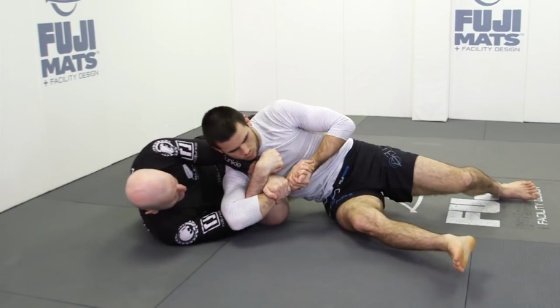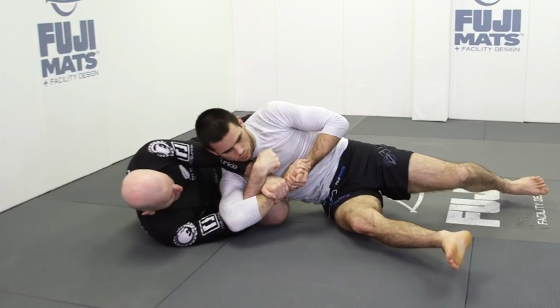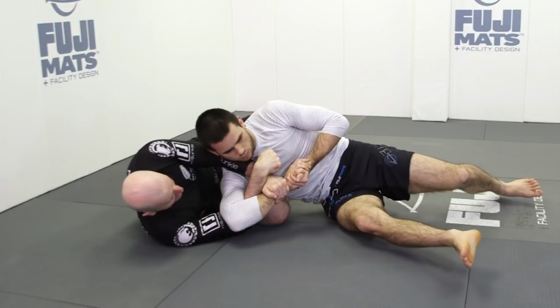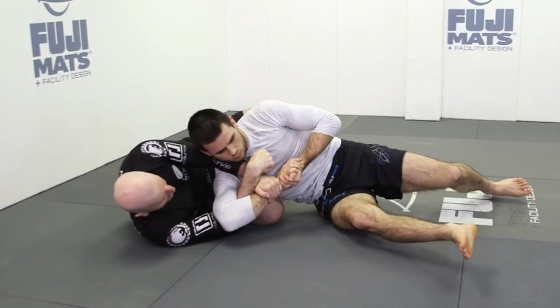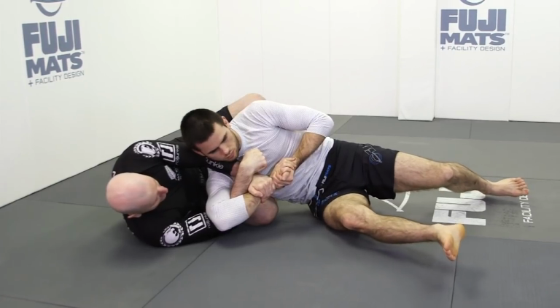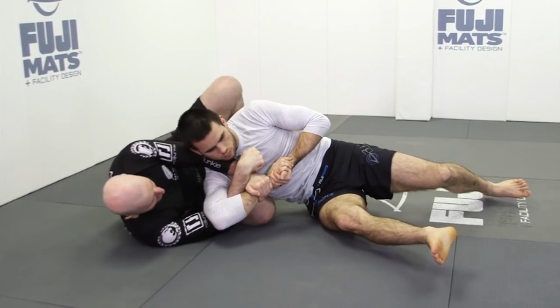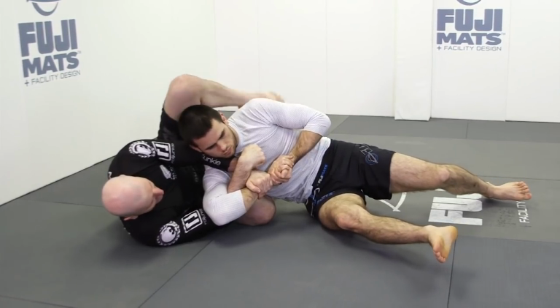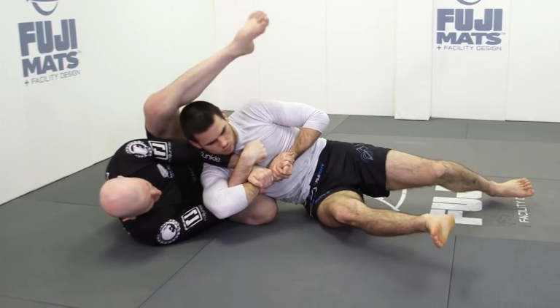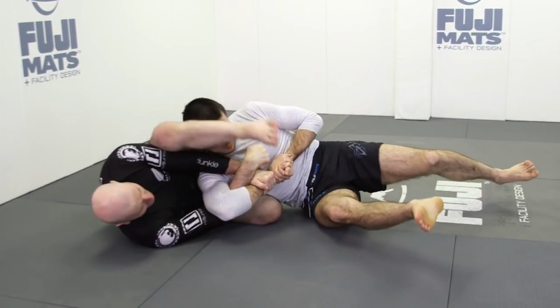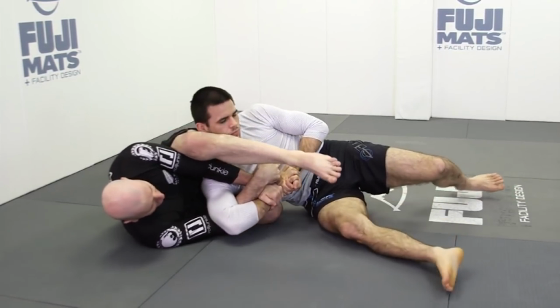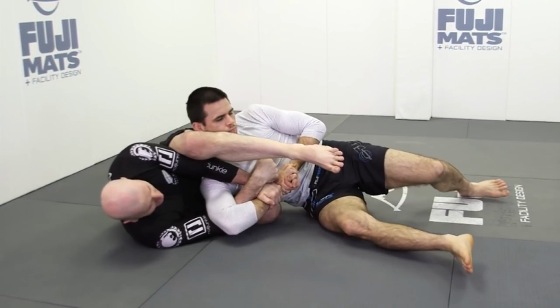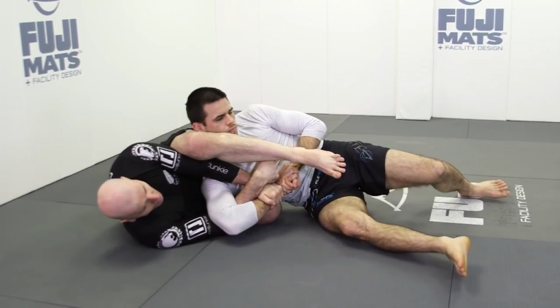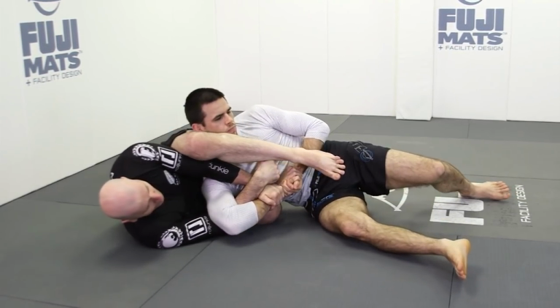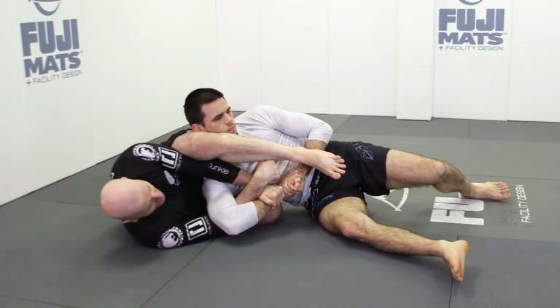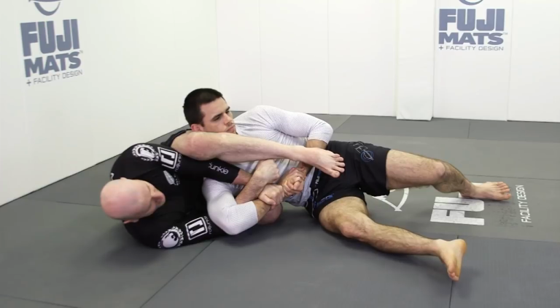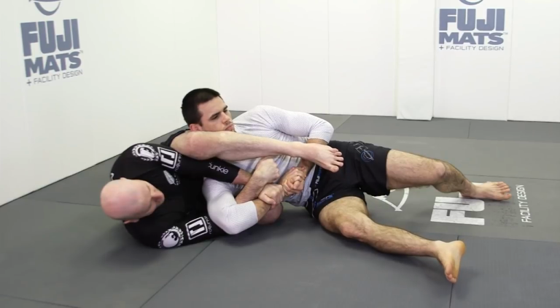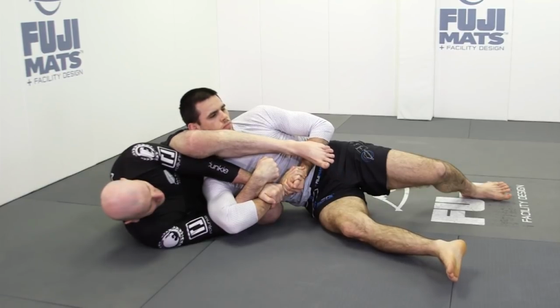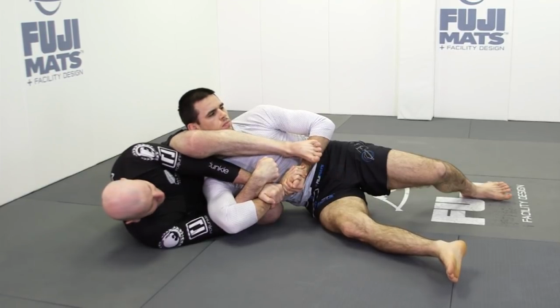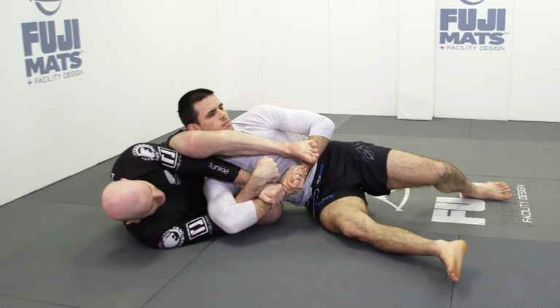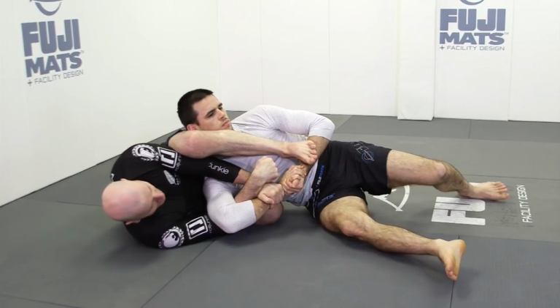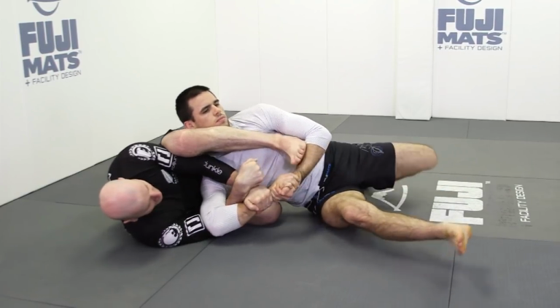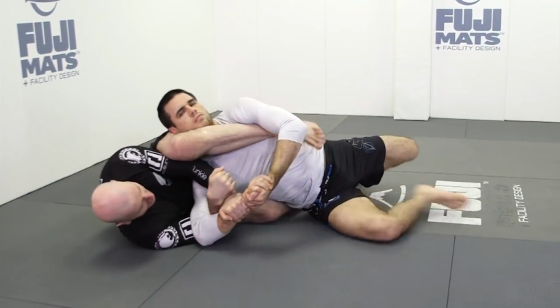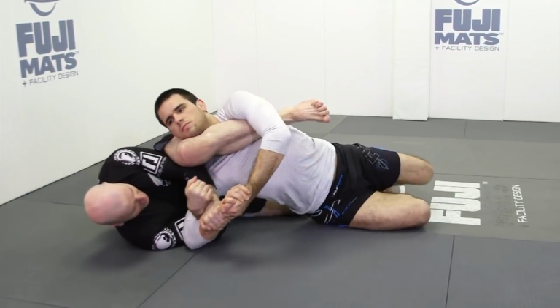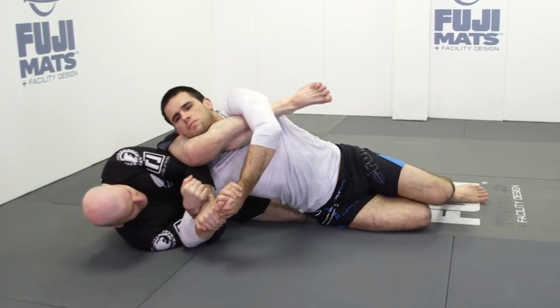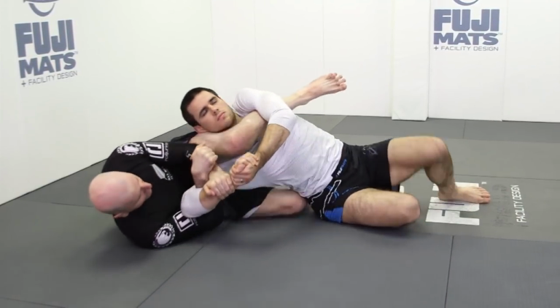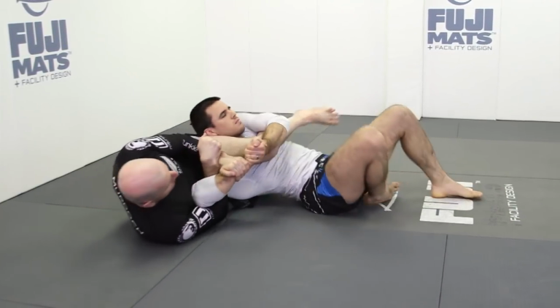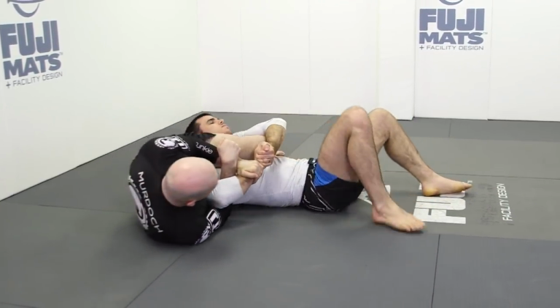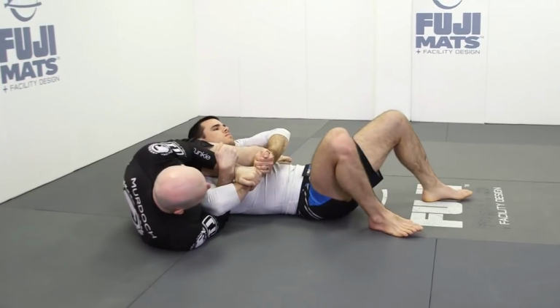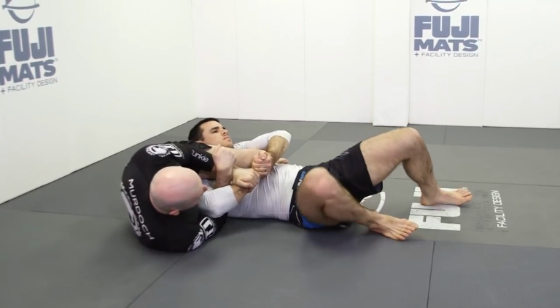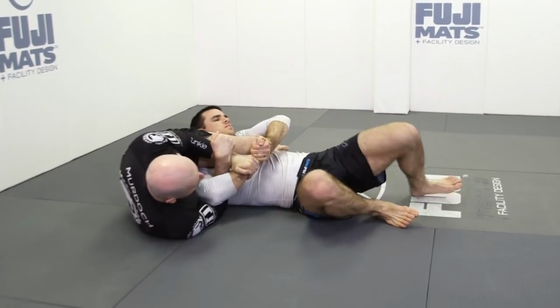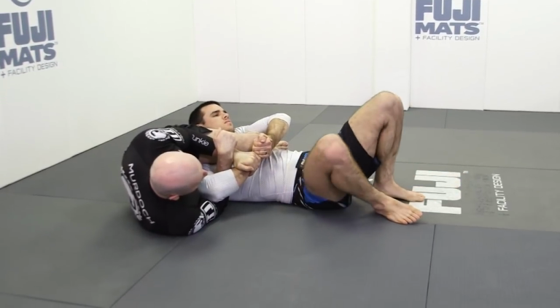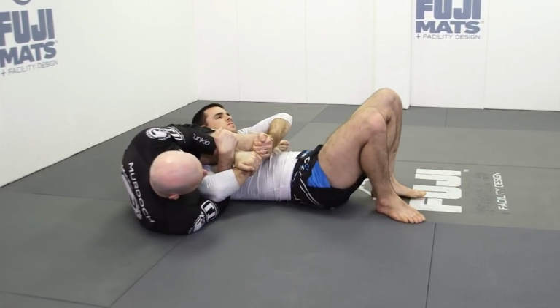I start bringing my knee underneath. I'm going to take my foot and leg over my training partner's head. As he fights to come up on top of me, we just kick through and we end up in the Yoko Senkaku position.